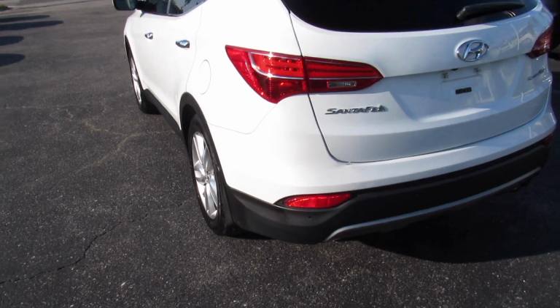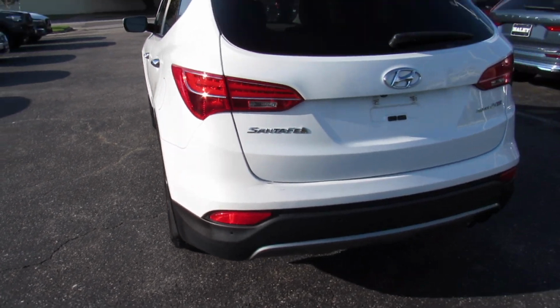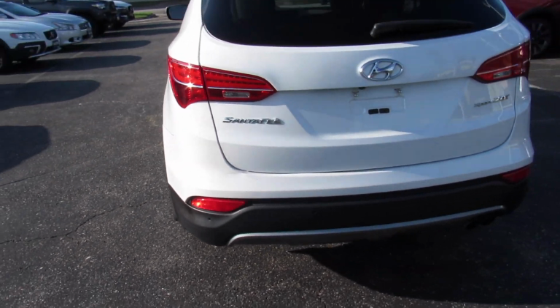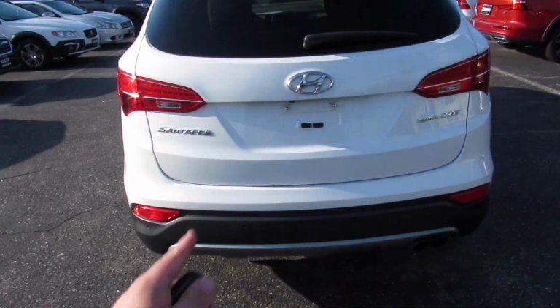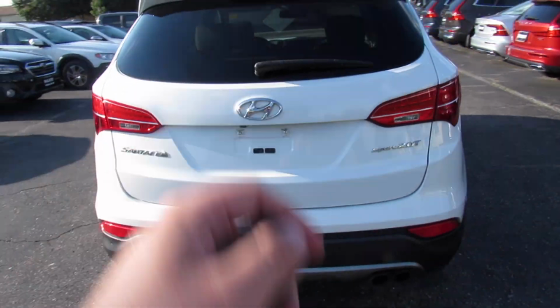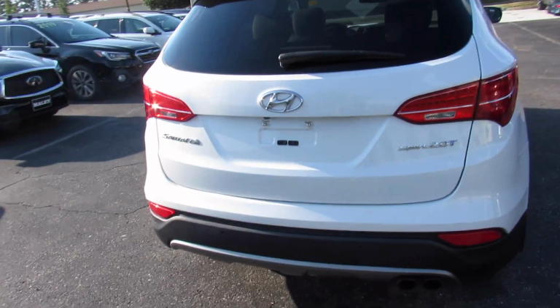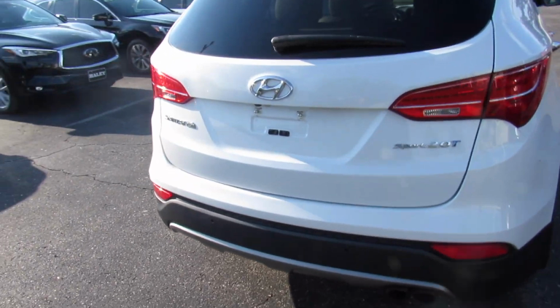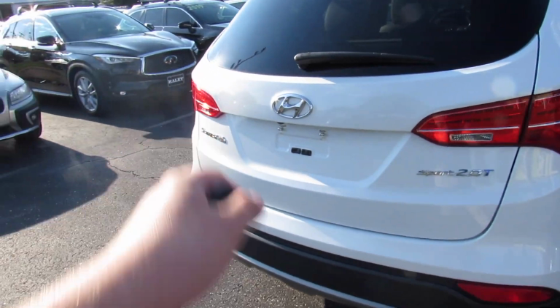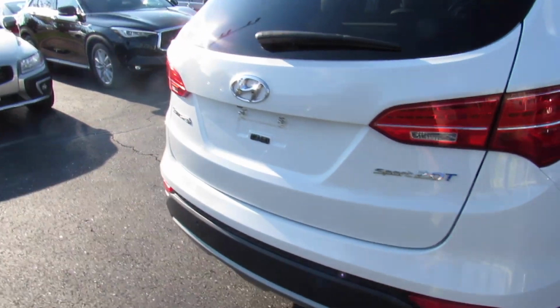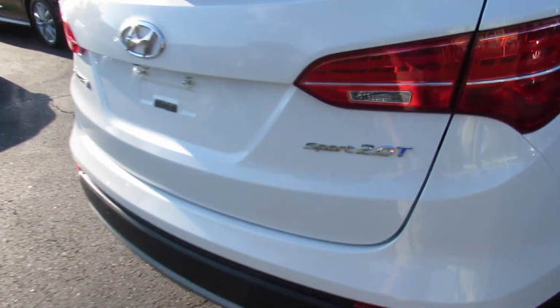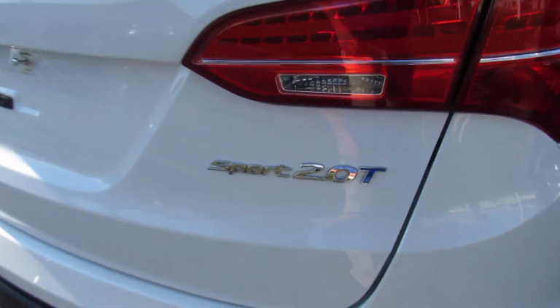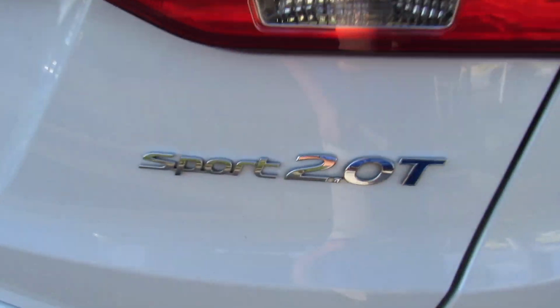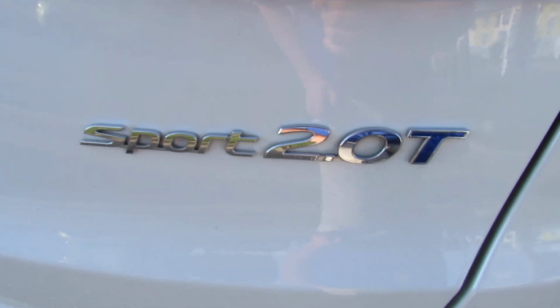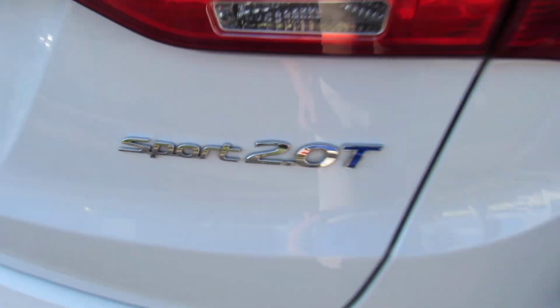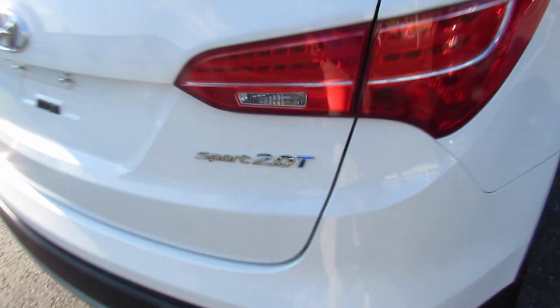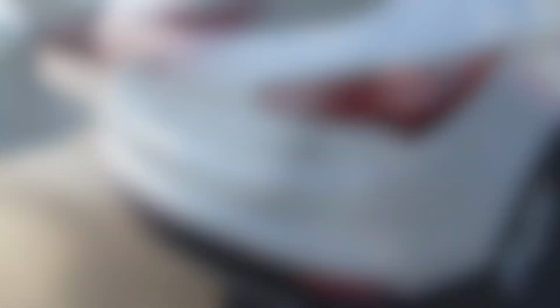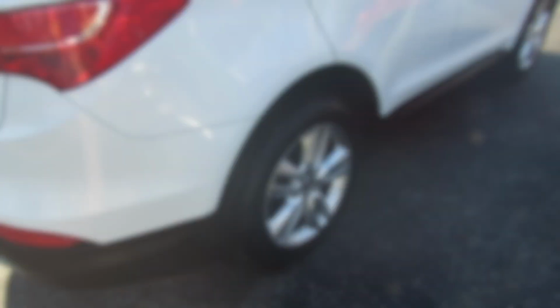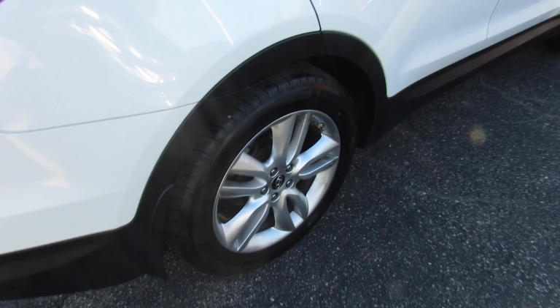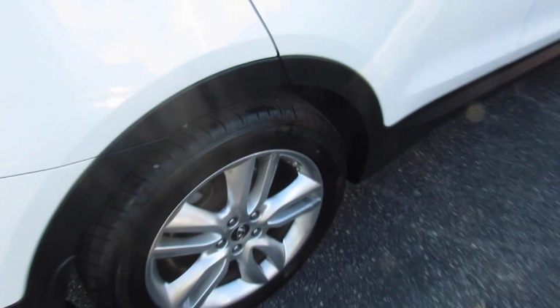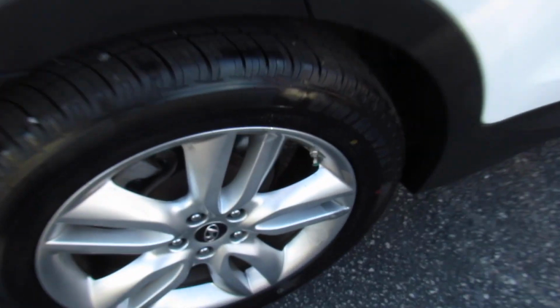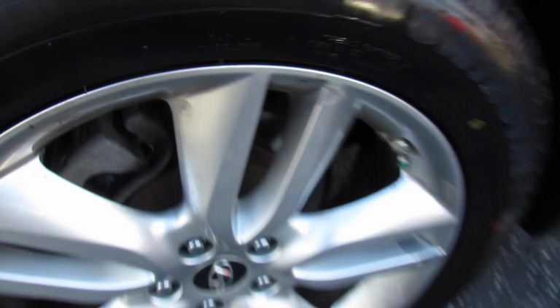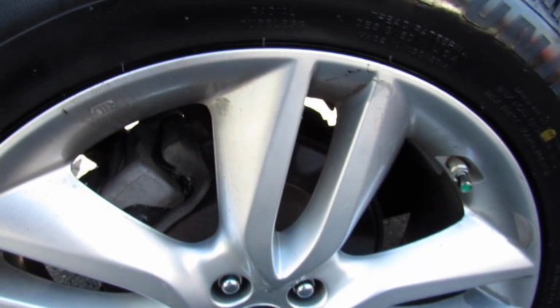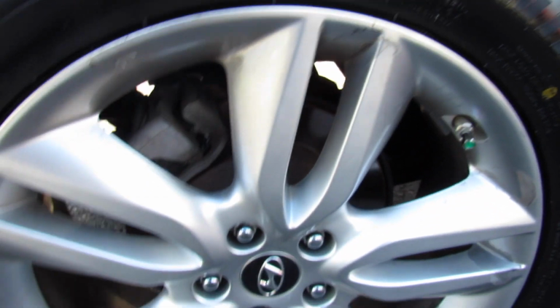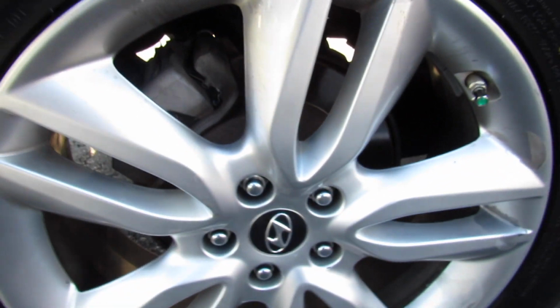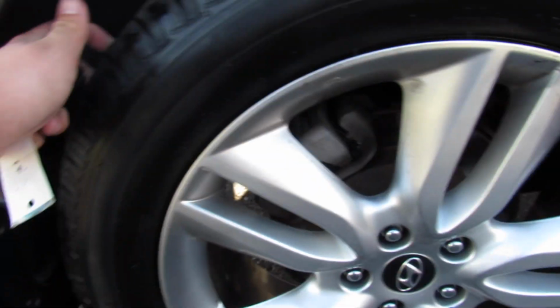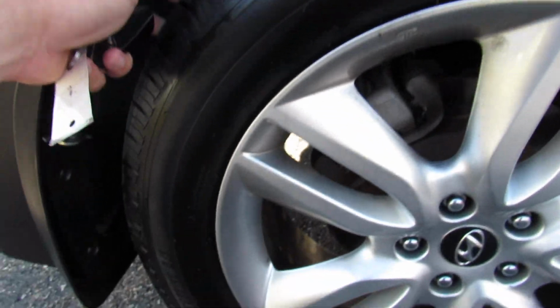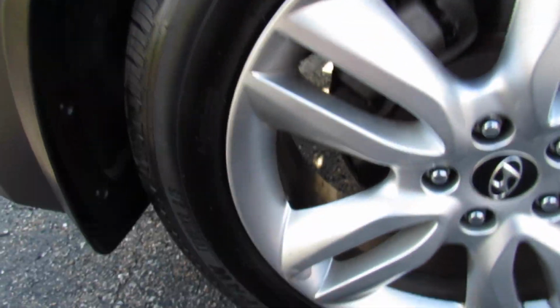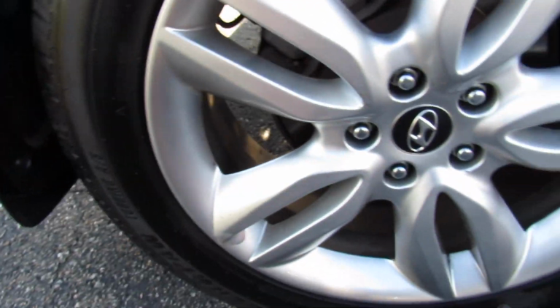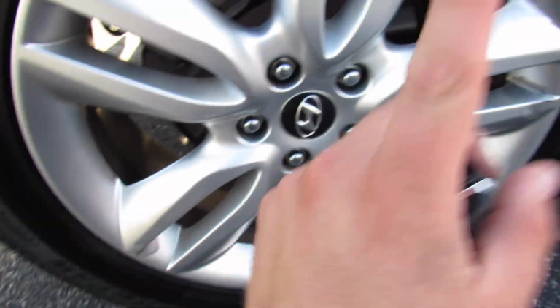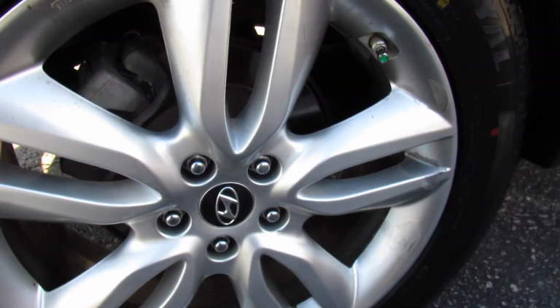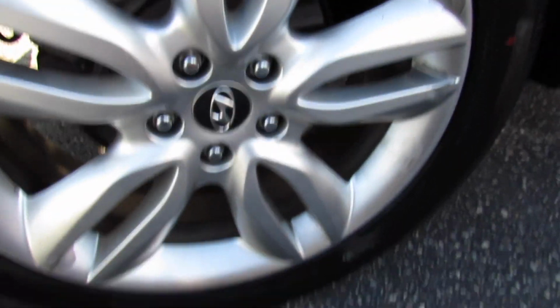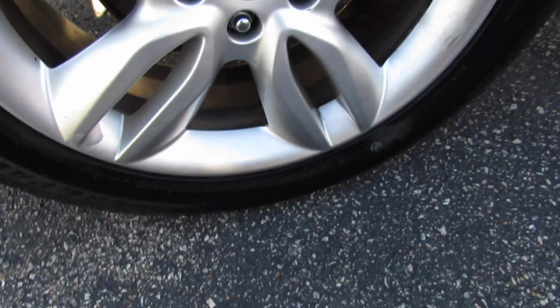Around the rear, rear parking sensors, rear backup camera. This one's your Santa Fe Sport 2.0T badge. To this side, this one is riding on a brand new — and I mean brand new — set of Uniroyal tires that we did put on.